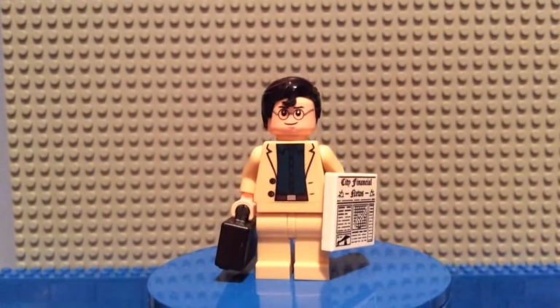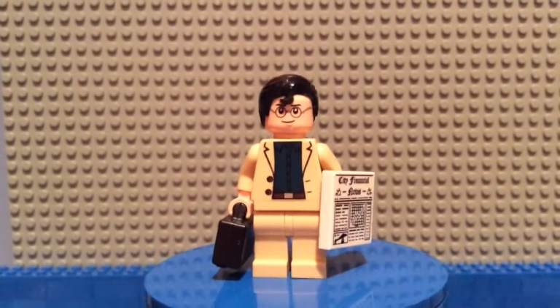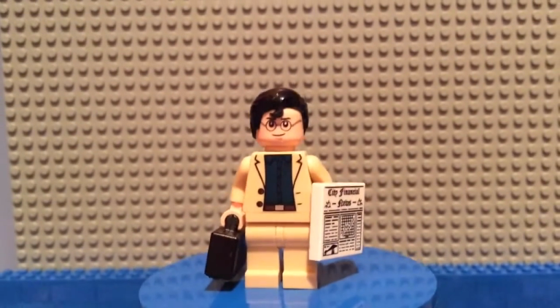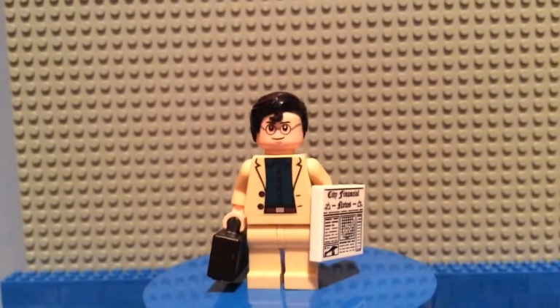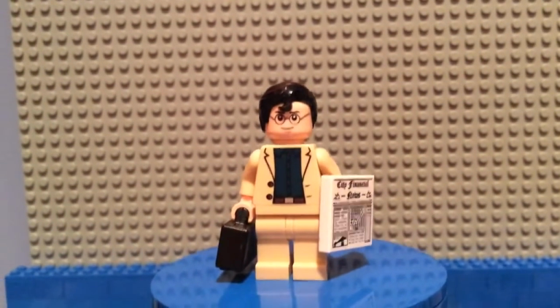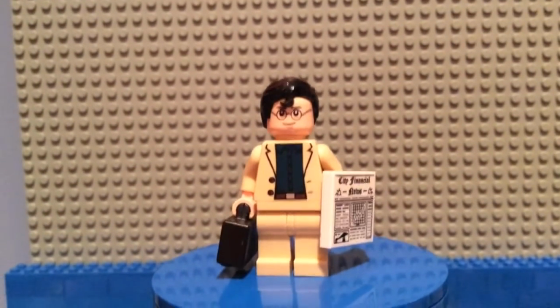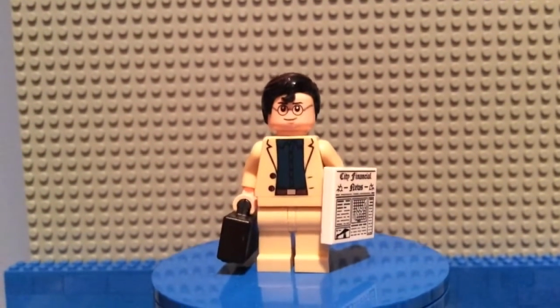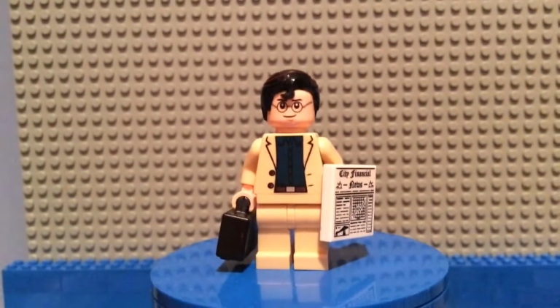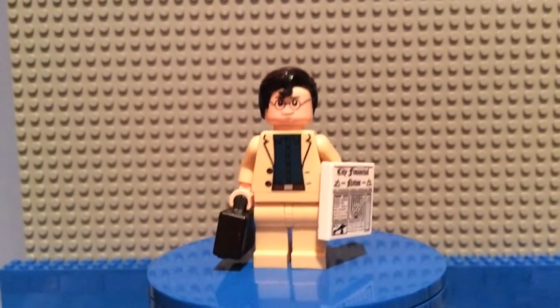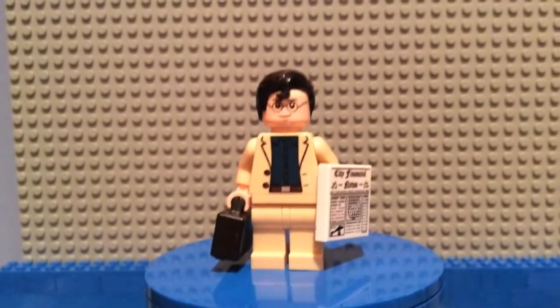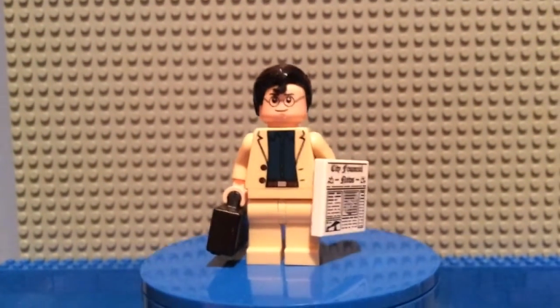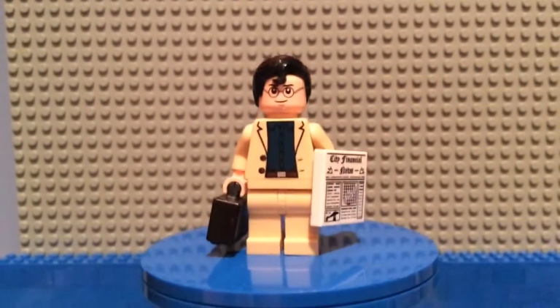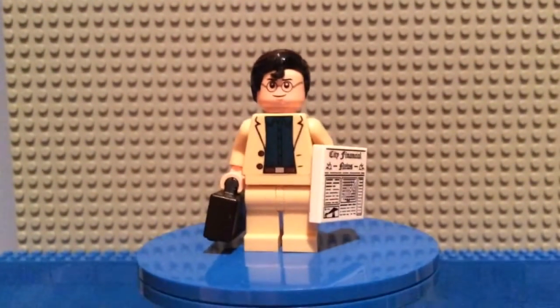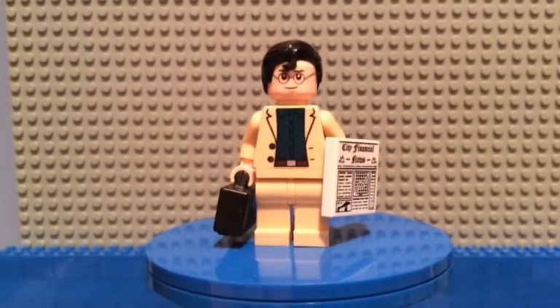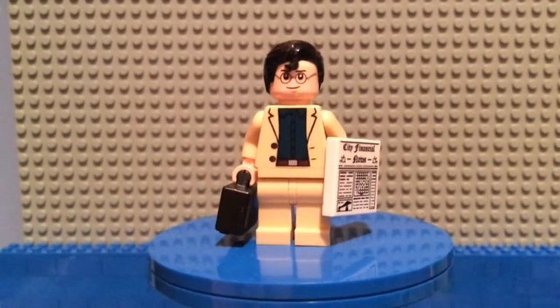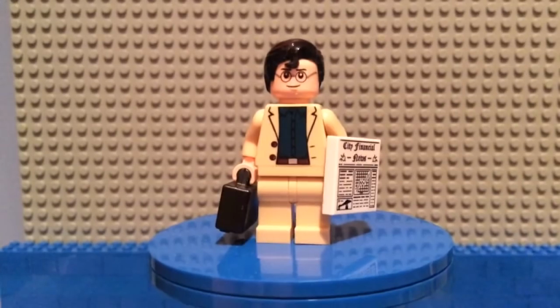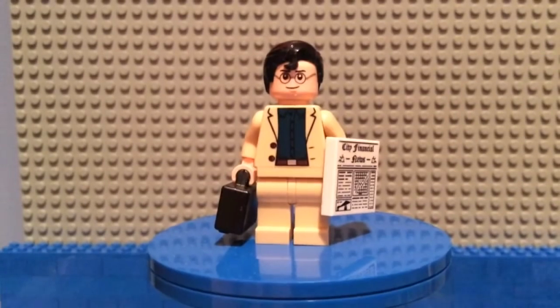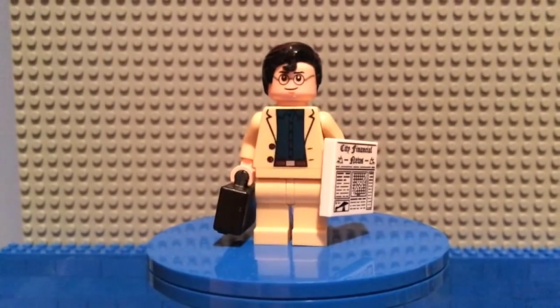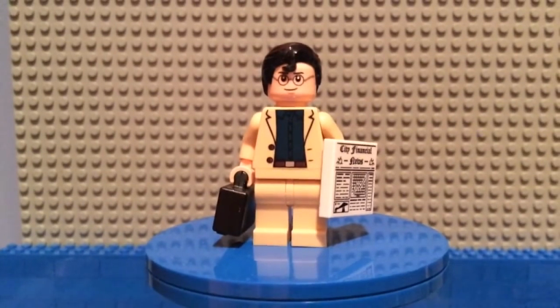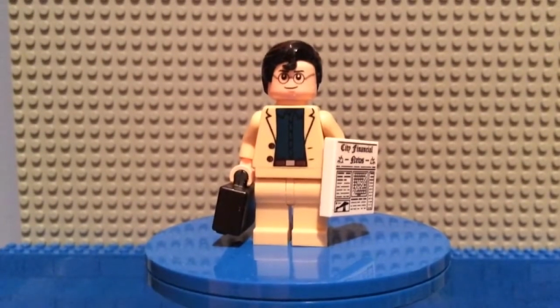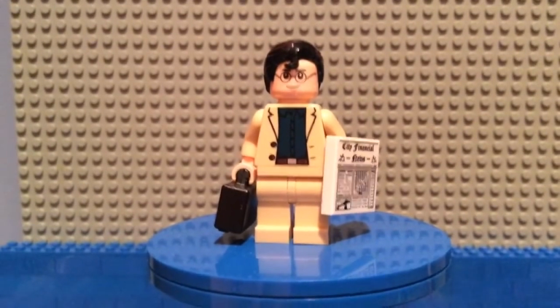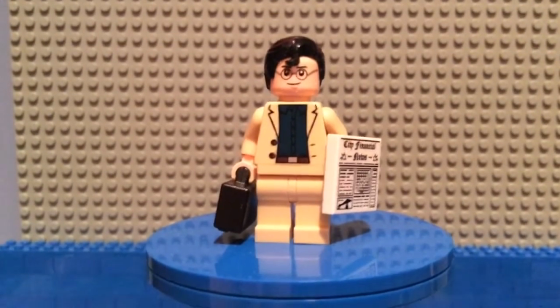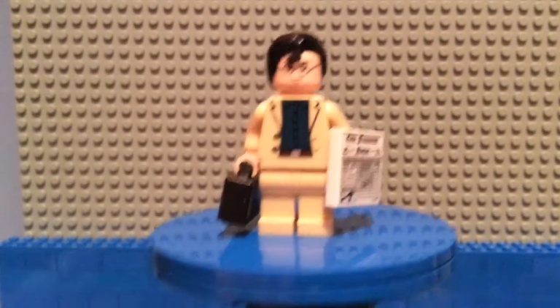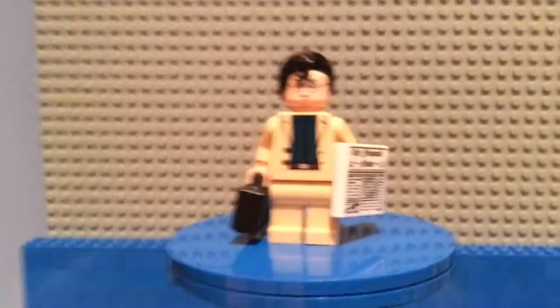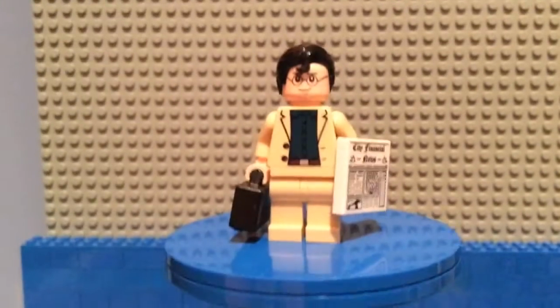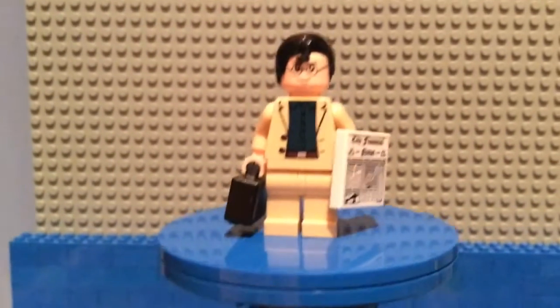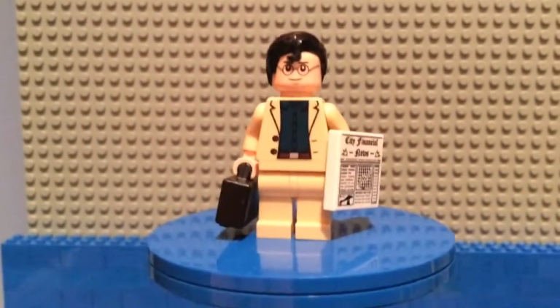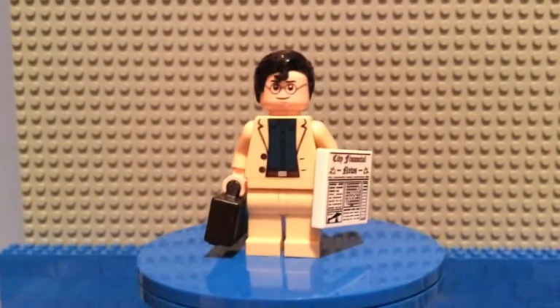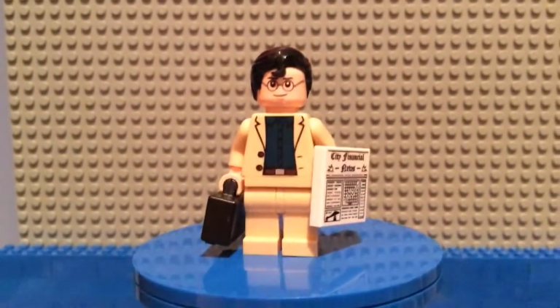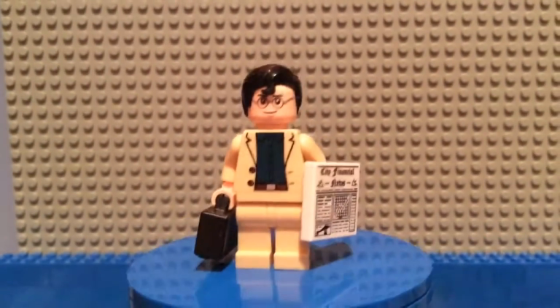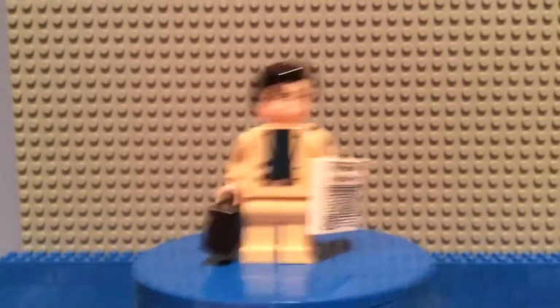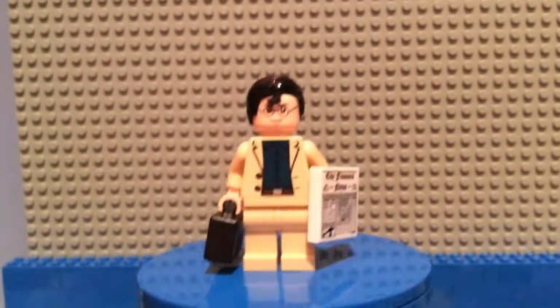I was planning on giving him a laptop, but I remember in the movies seeing him going to the office and working on a computer there, so I thought it didn't really make sense for him to be carrying around a laptop — and it didn't look as good.